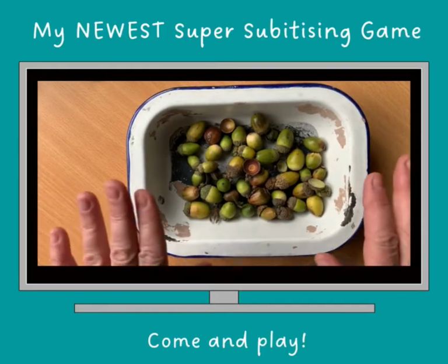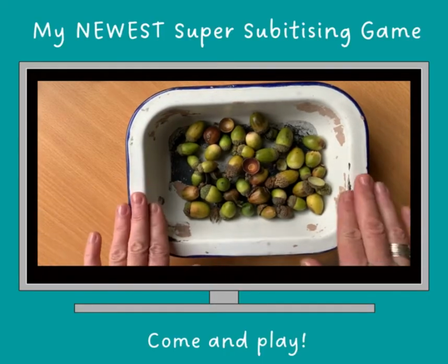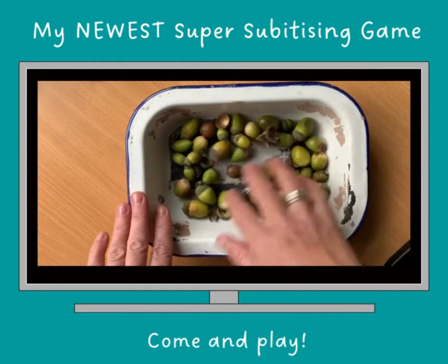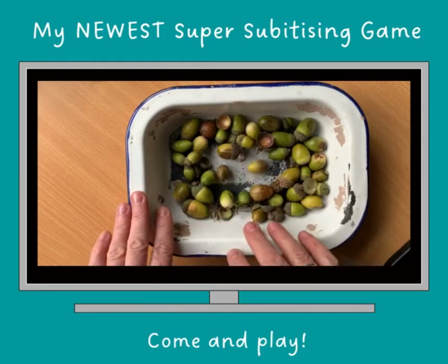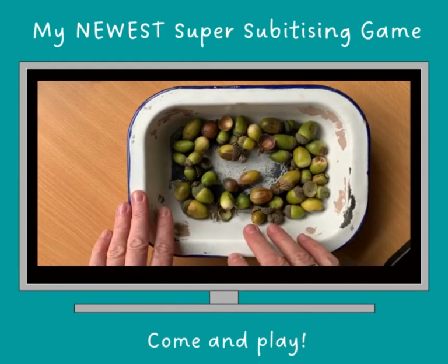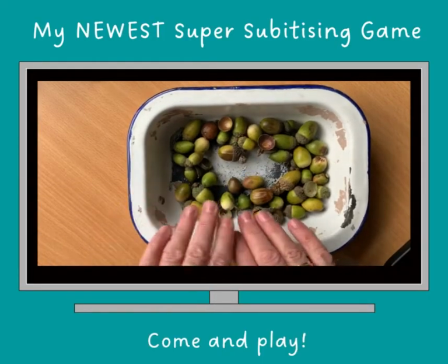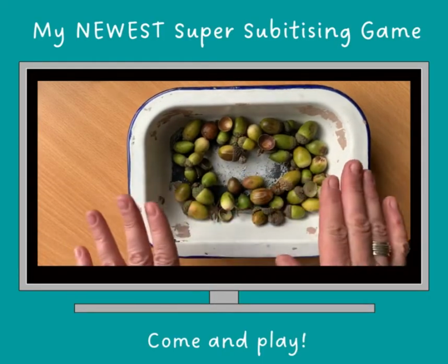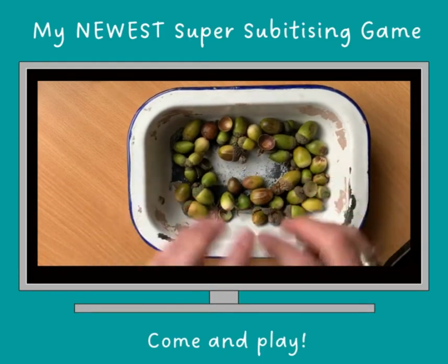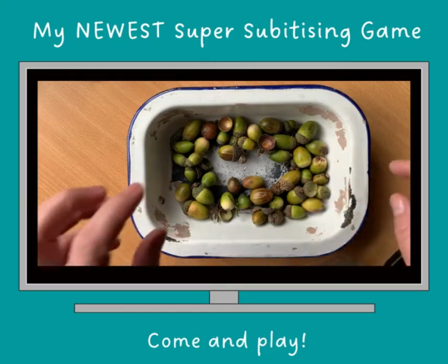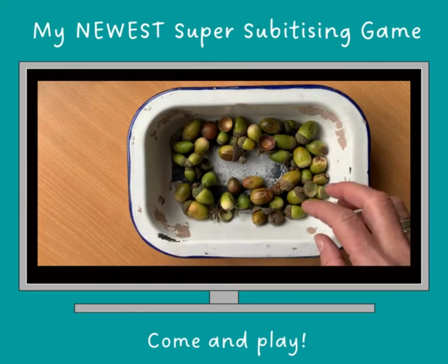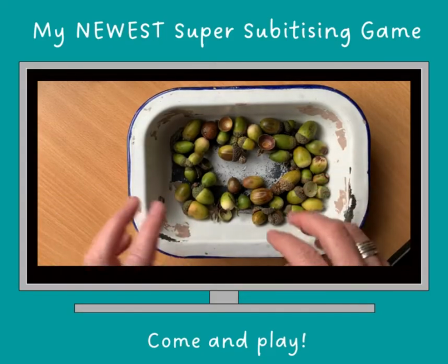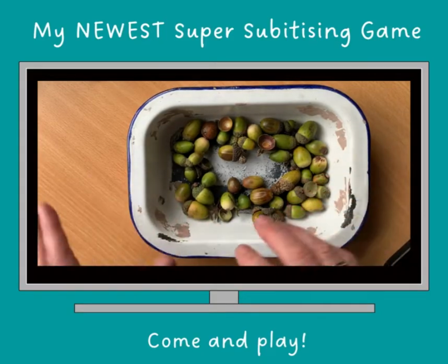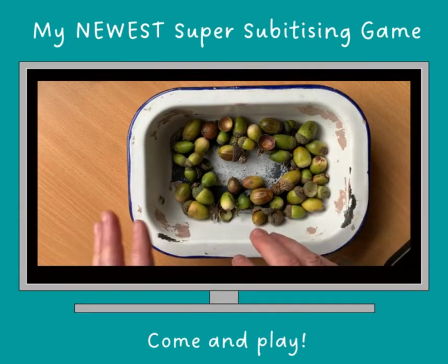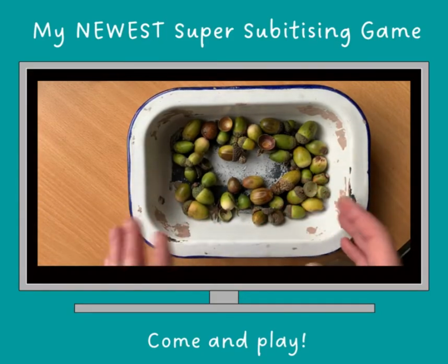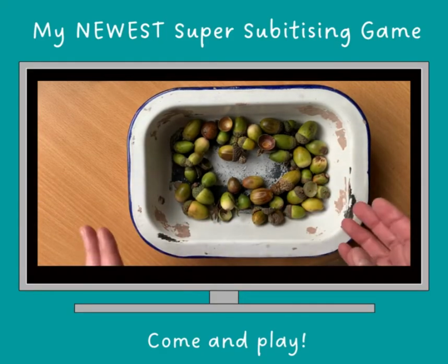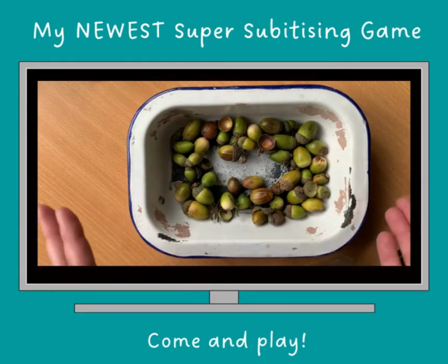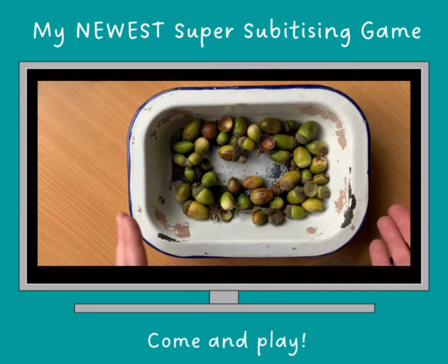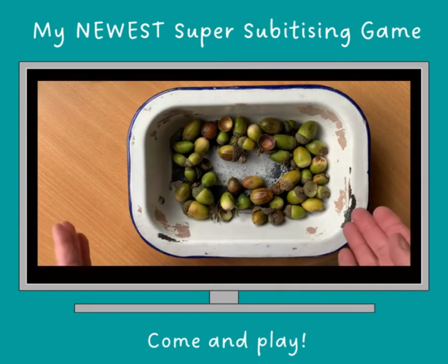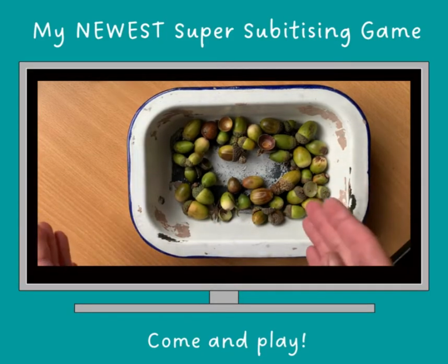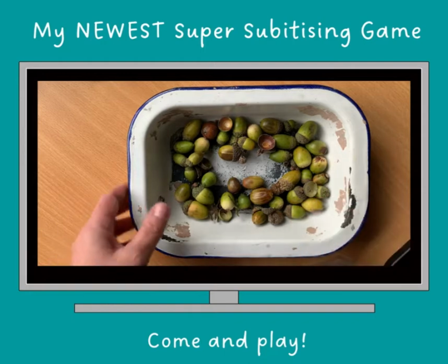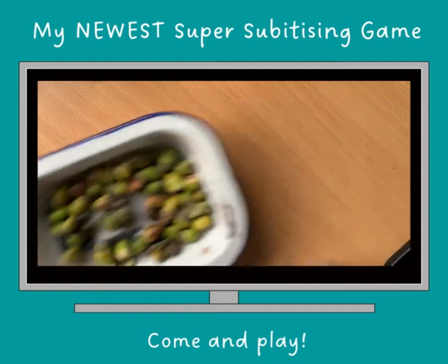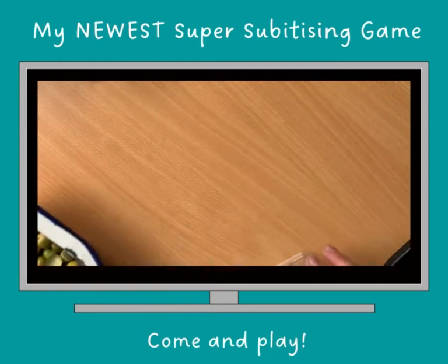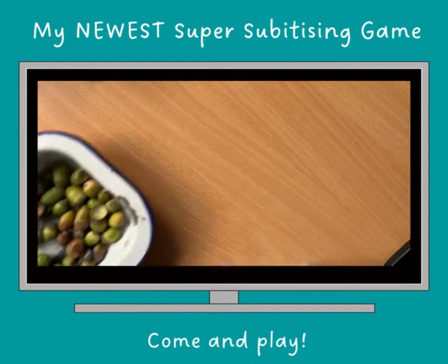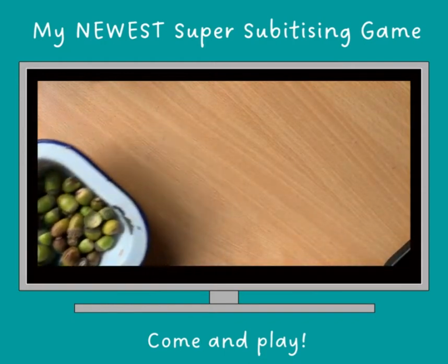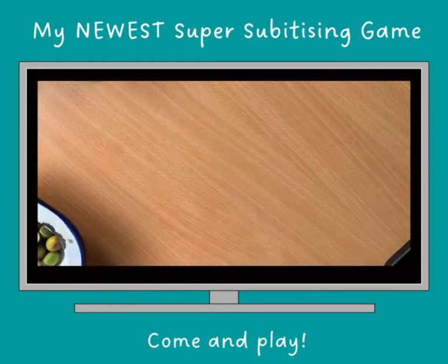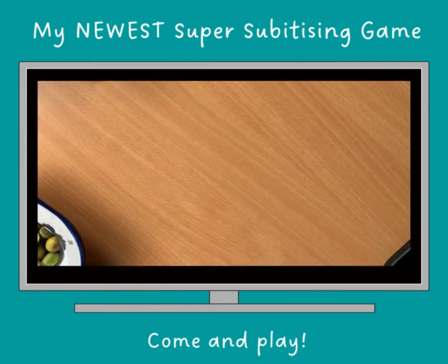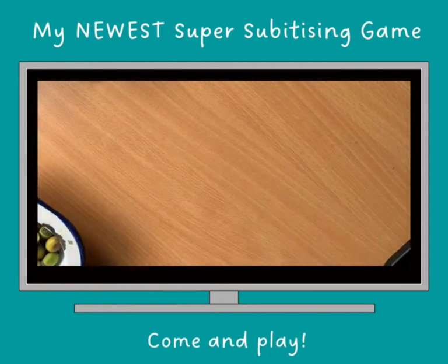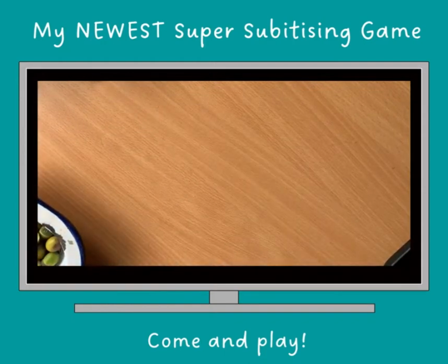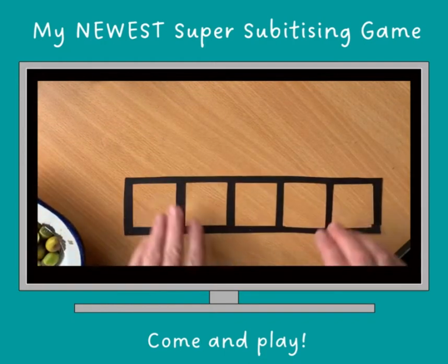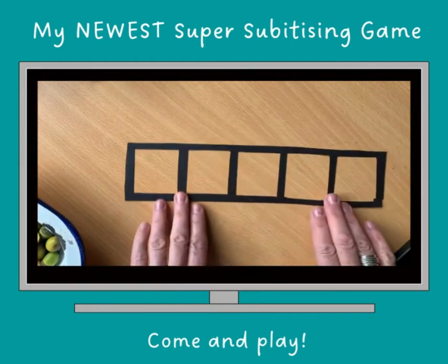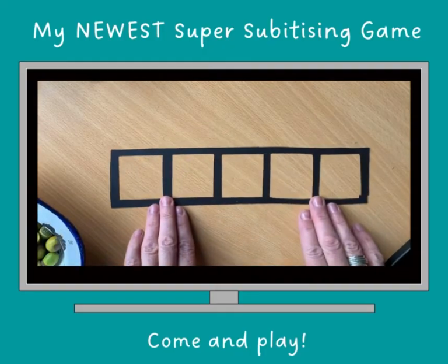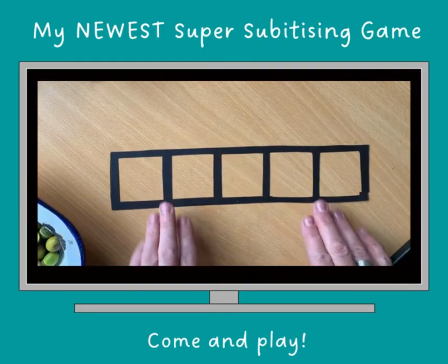You don't have to have acorns. As long as it's similar colour, similar size, similar shape, or if it's man-made, same size, same colour, same shape. So all we do is decide how many acorns we're going to use for this game.